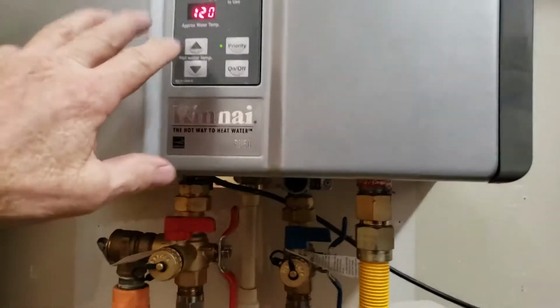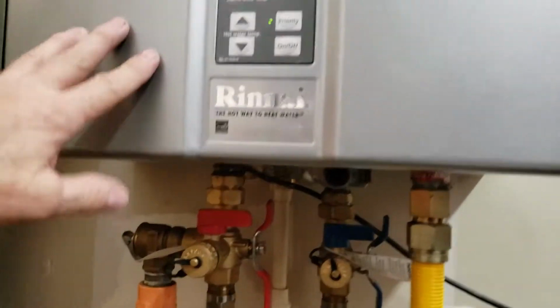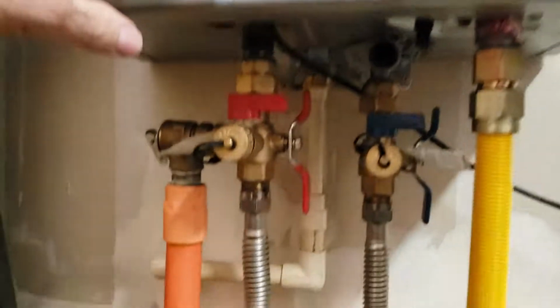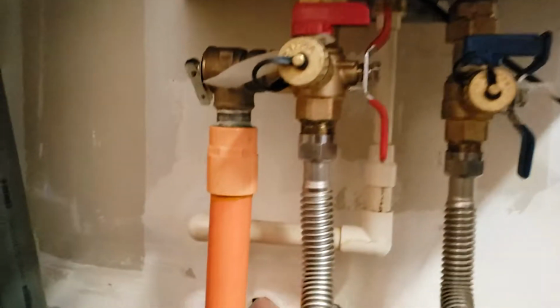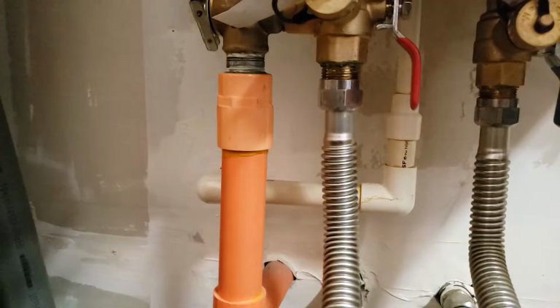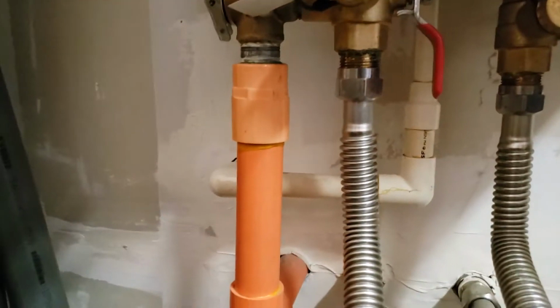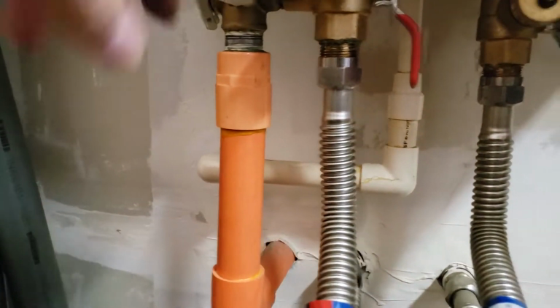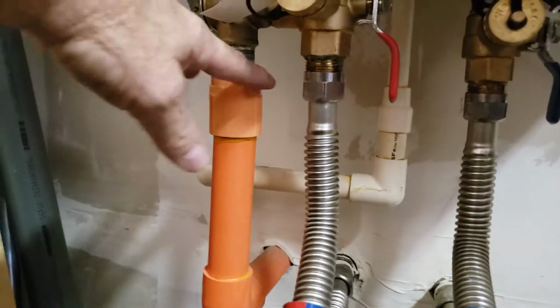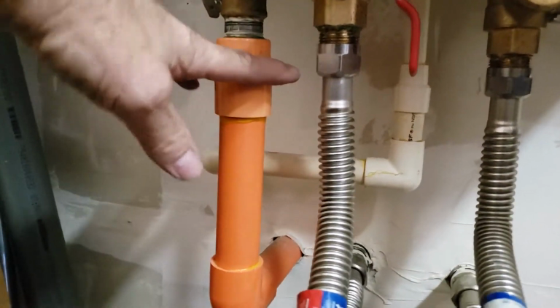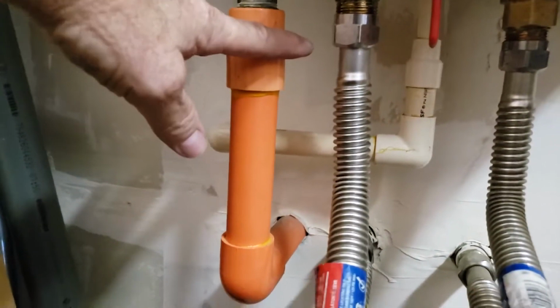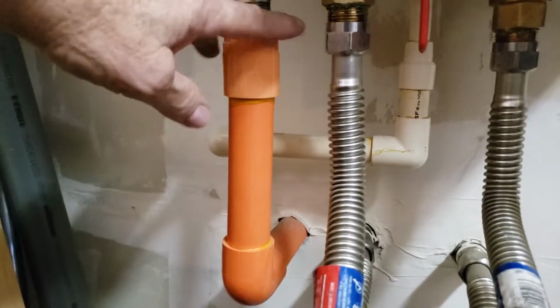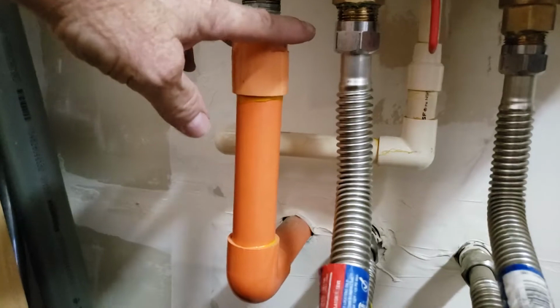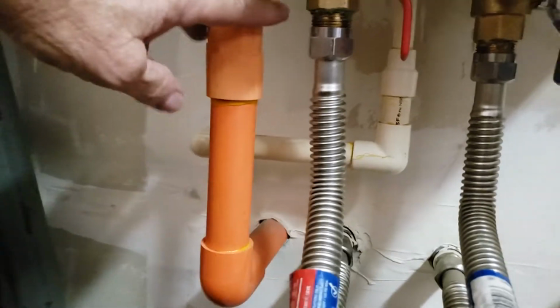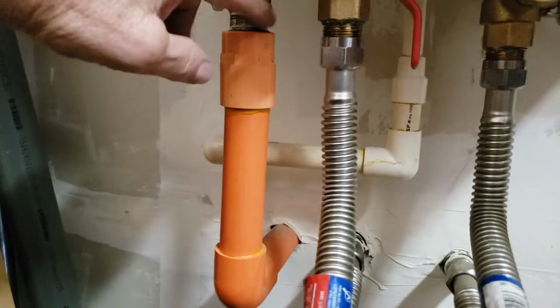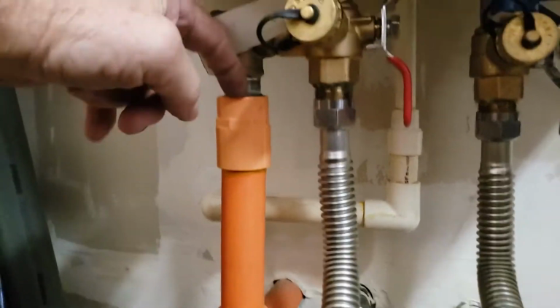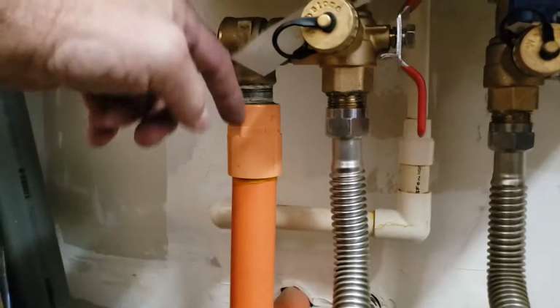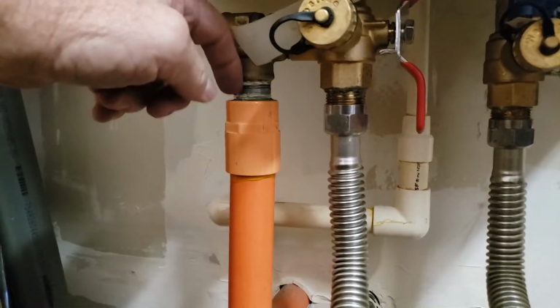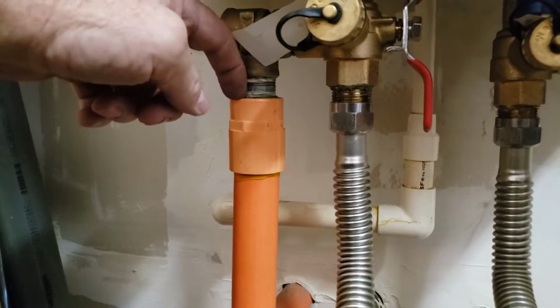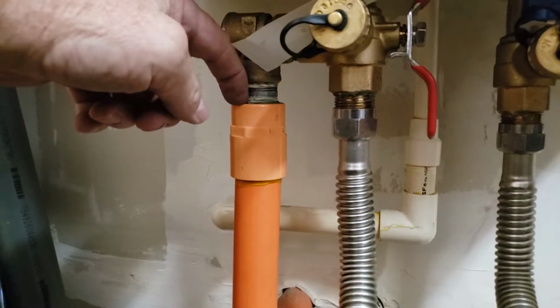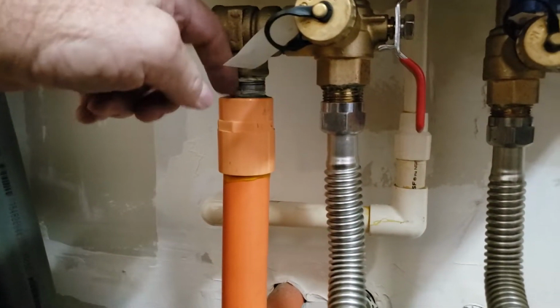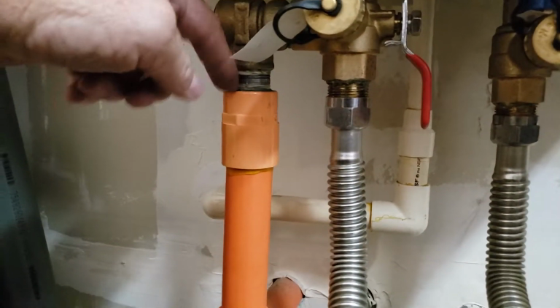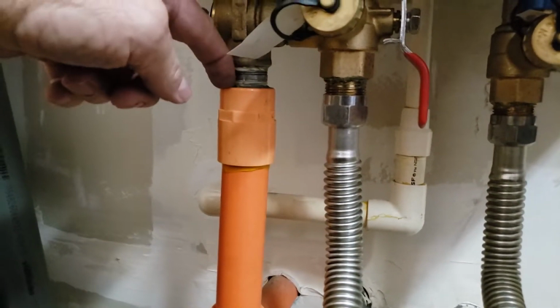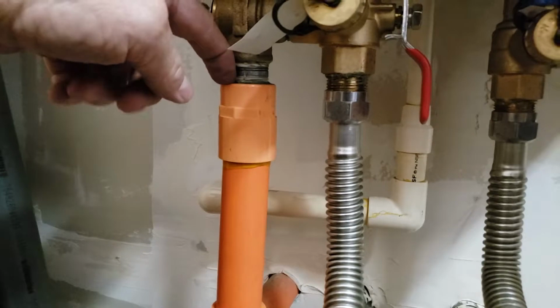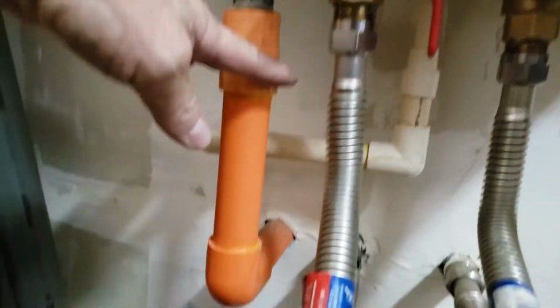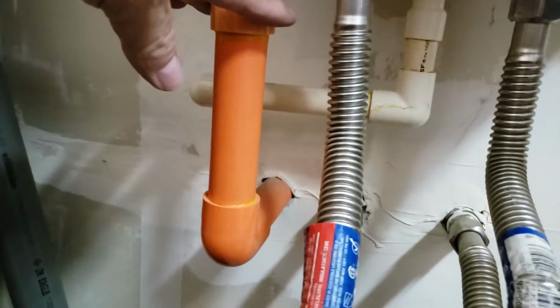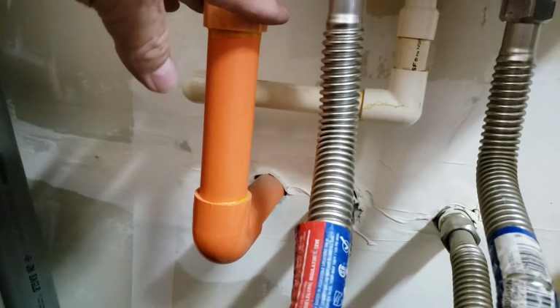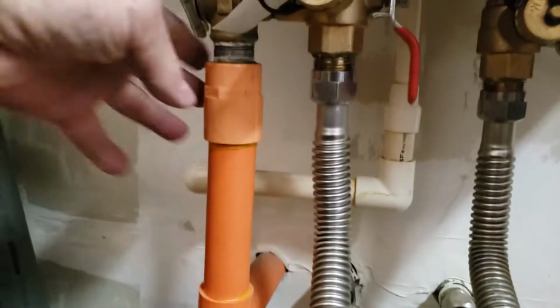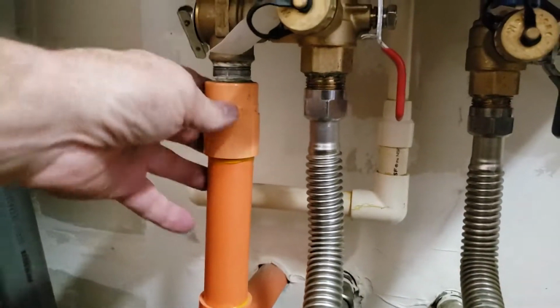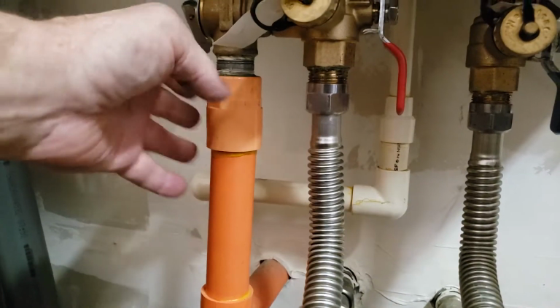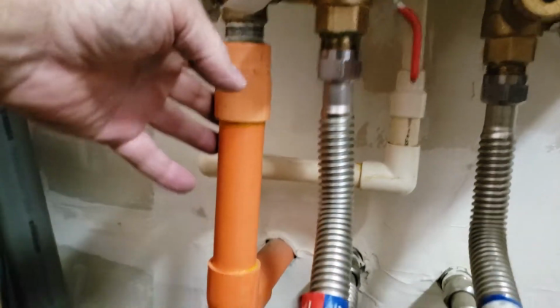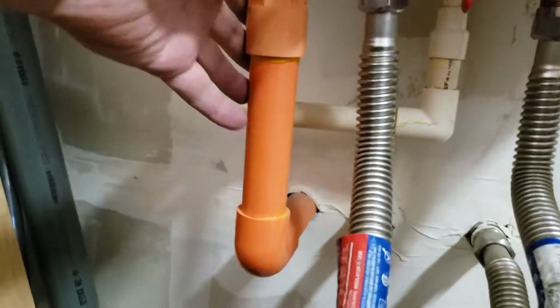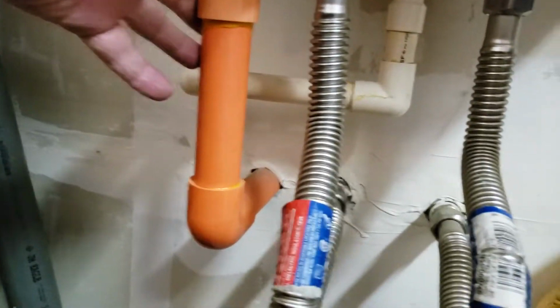Everything's working great. Just a couple of funny things down here. First, they've got a fire sprinkler line running from the relief line — I'm sure that's just what they had on their truck. This looks like where you'd connect to your fire sprinkler head on the threaded end, and then the pipe out. Doesn't matter because it's larger than three-quarter, but it's just funny to see there.